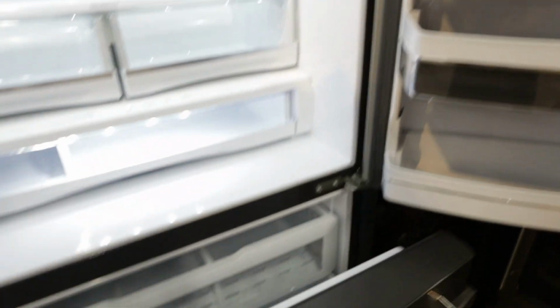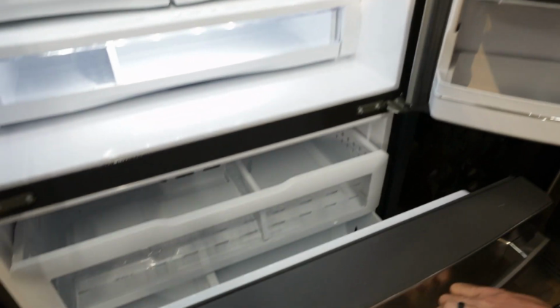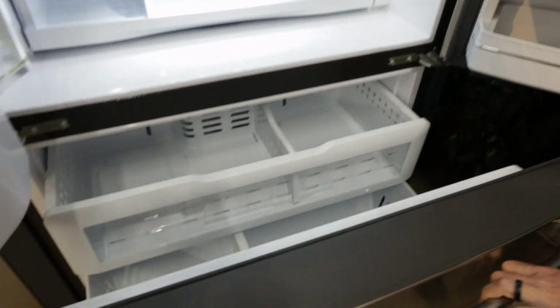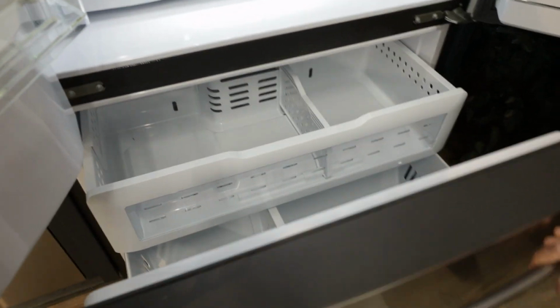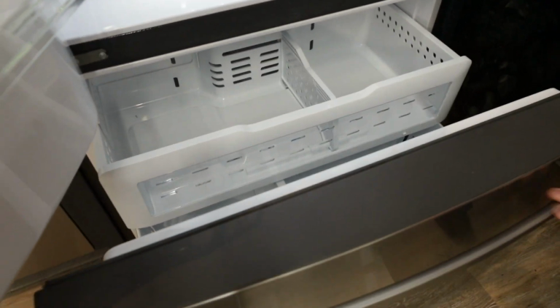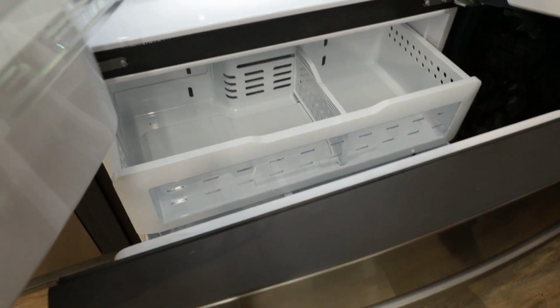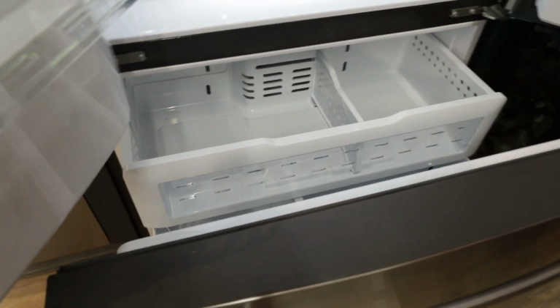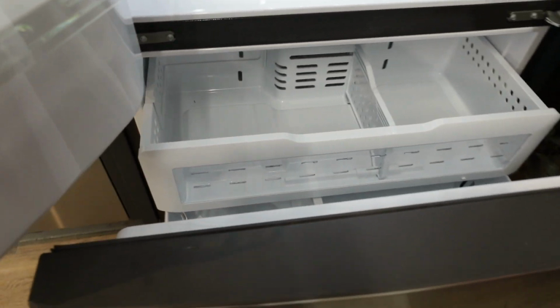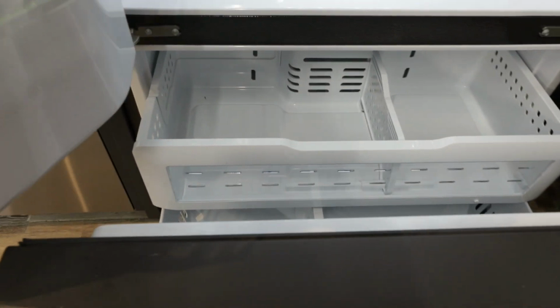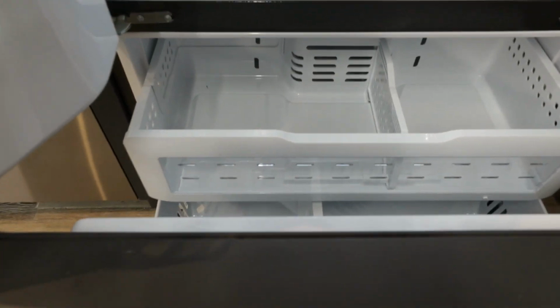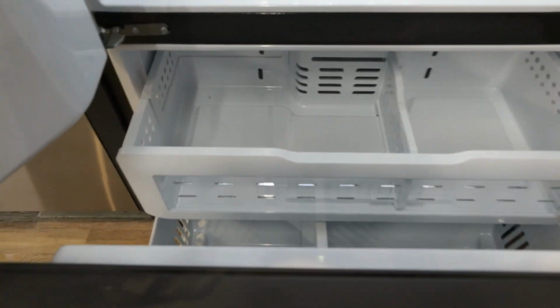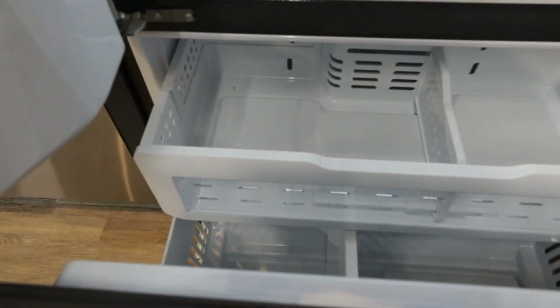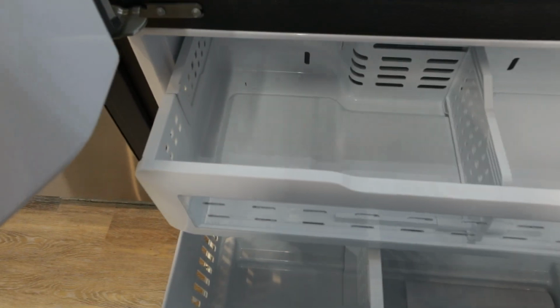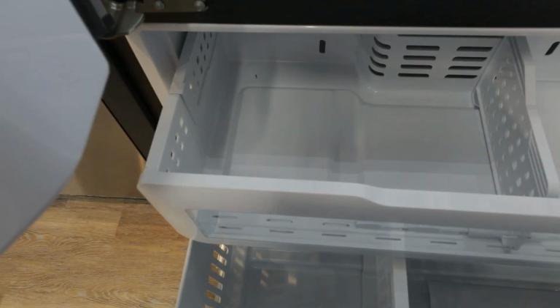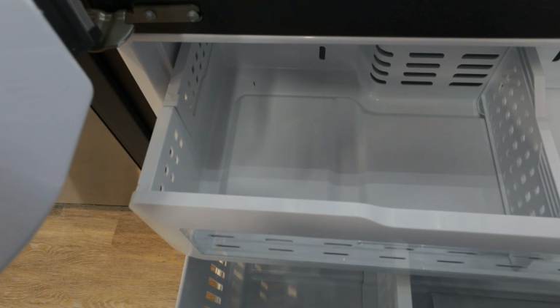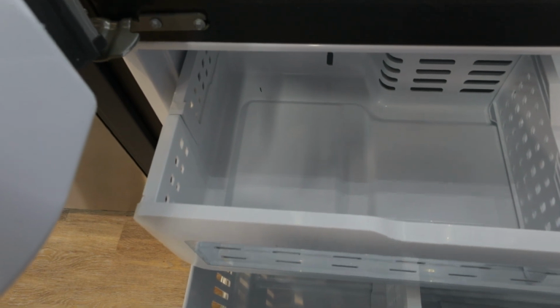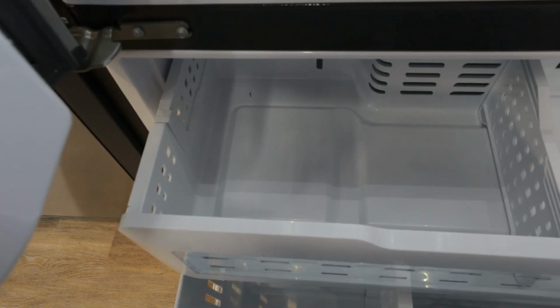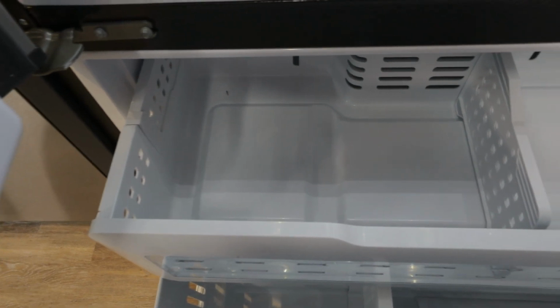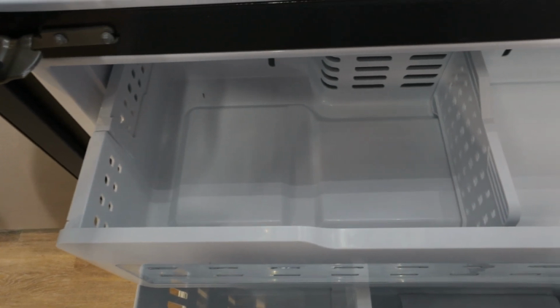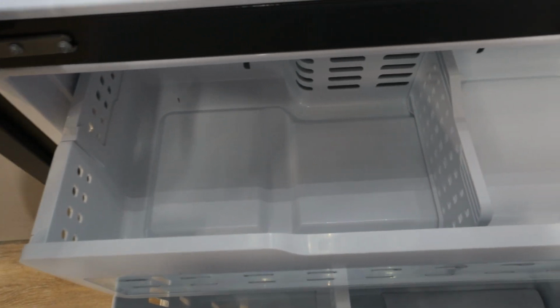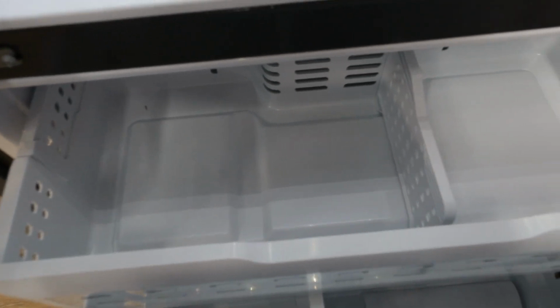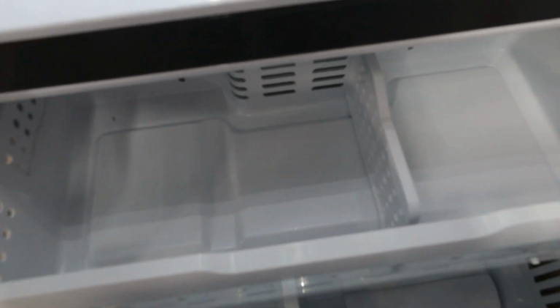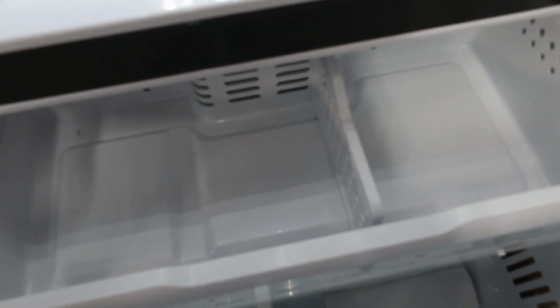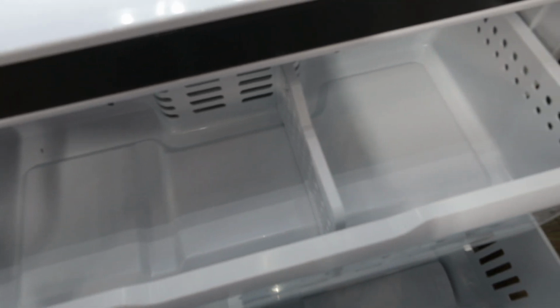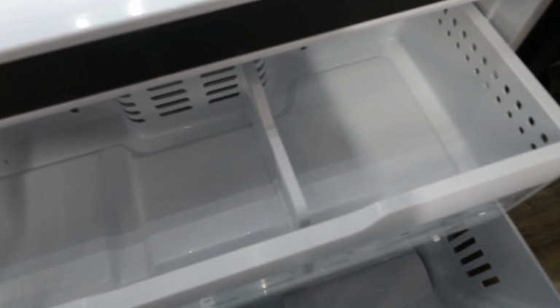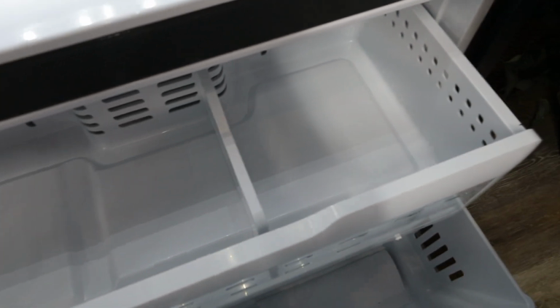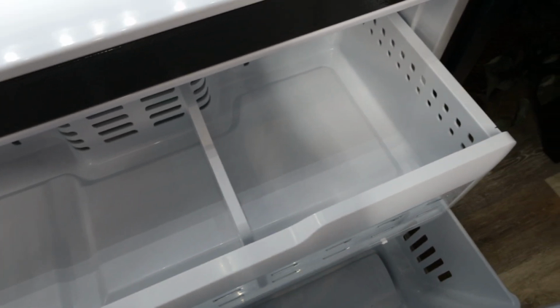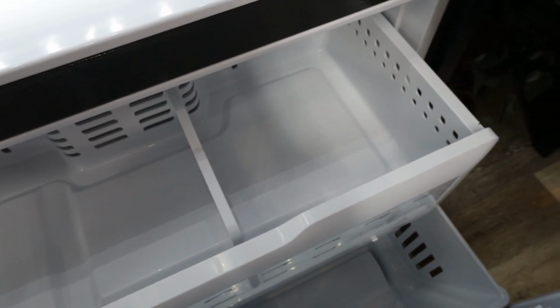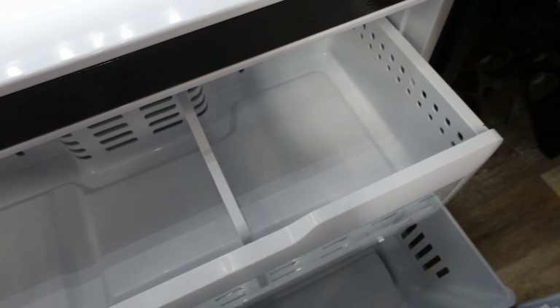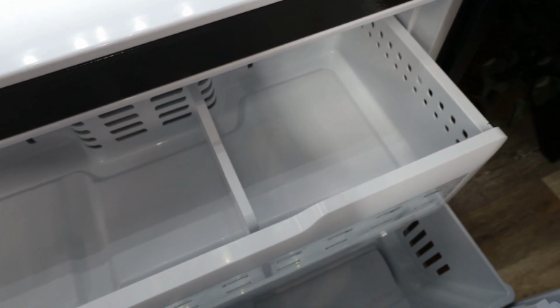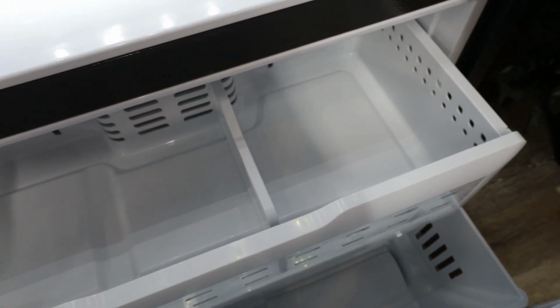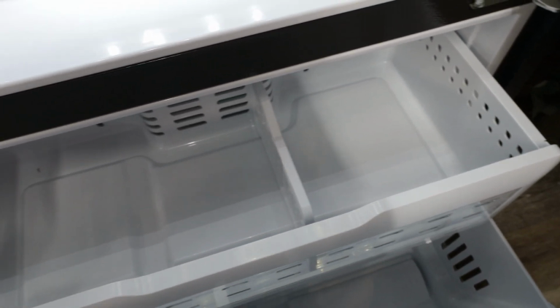Downstairs in the freezer, we do have two large capacity bins. We do have some extra space down there freed up since we have our ice maker up in the door in the refrigerator section.